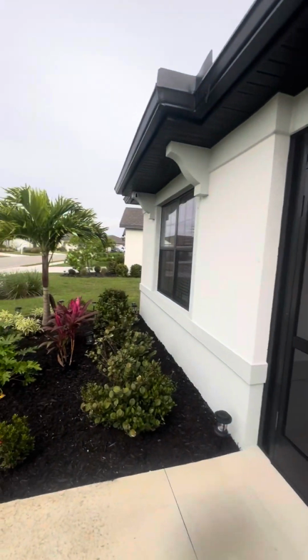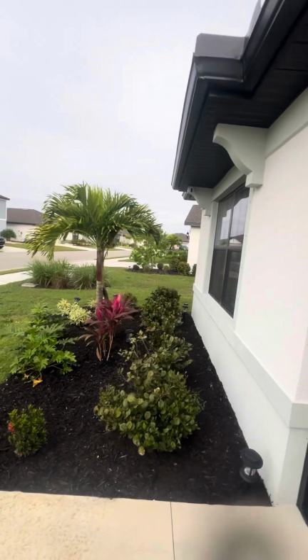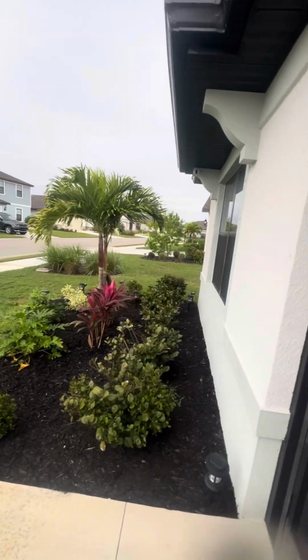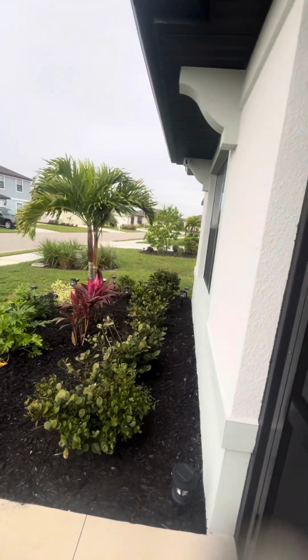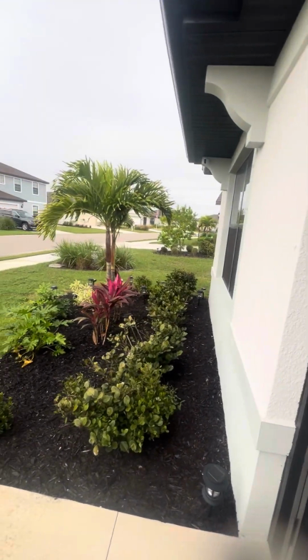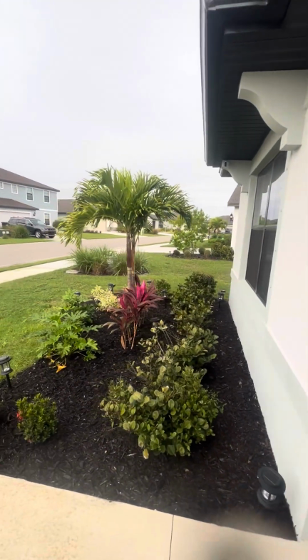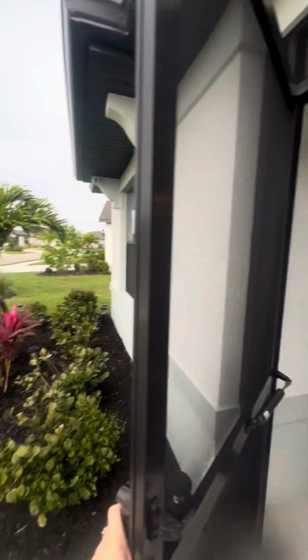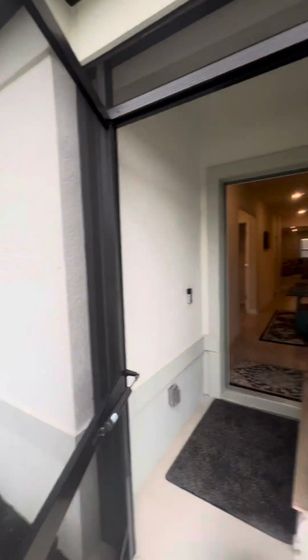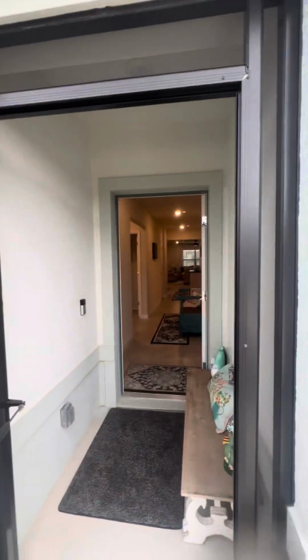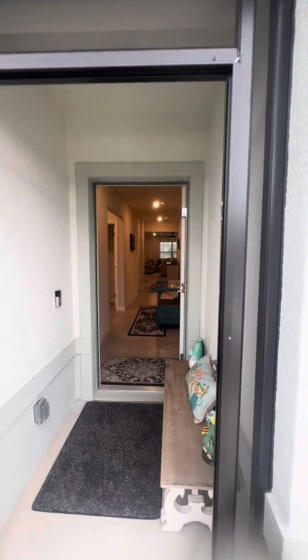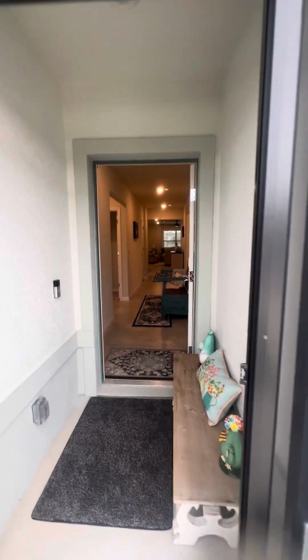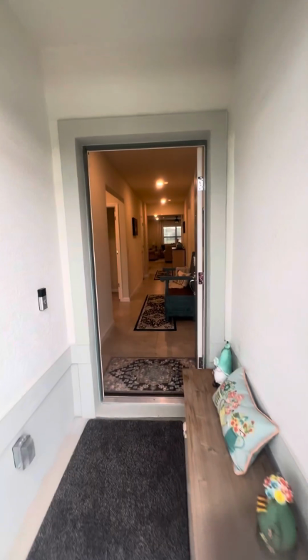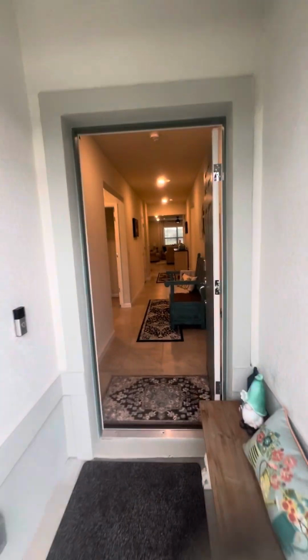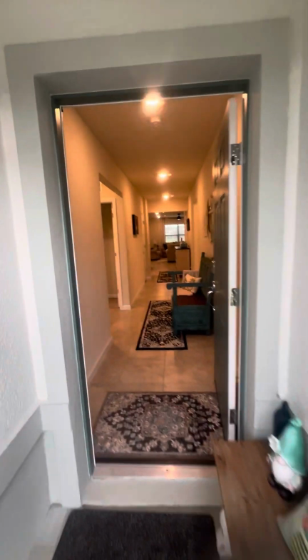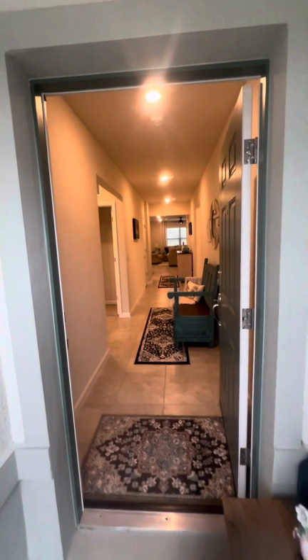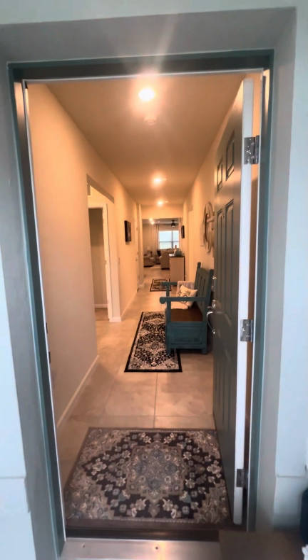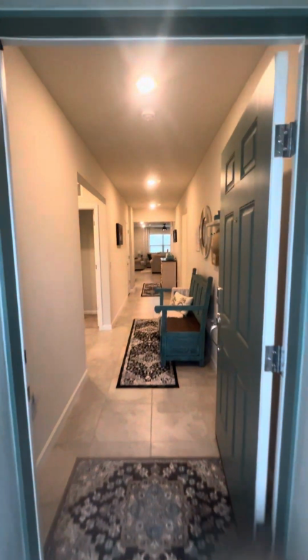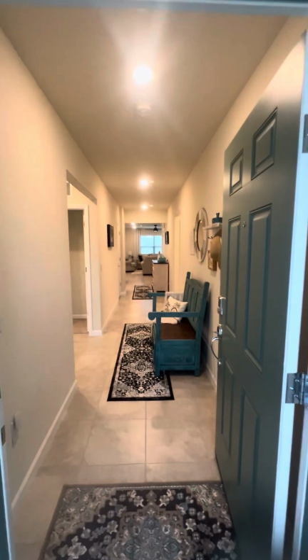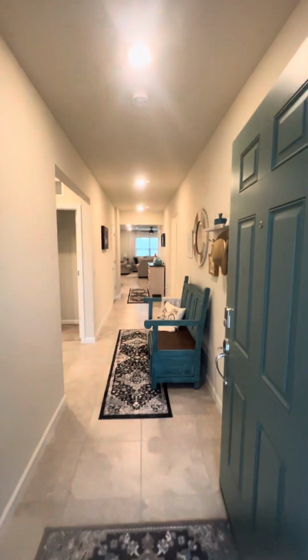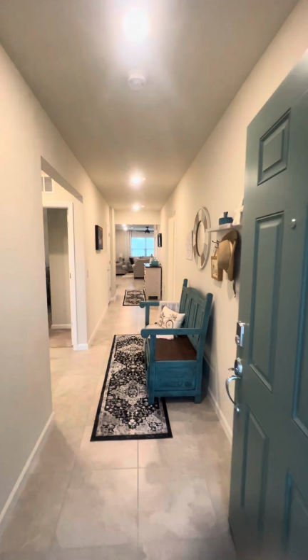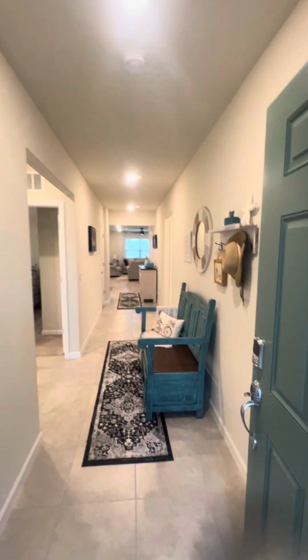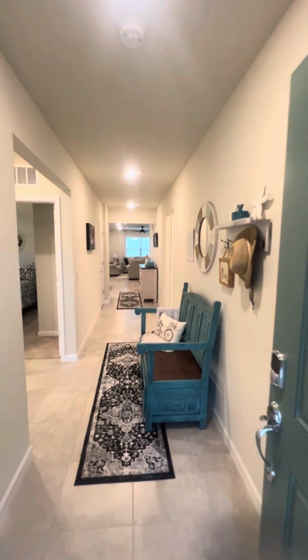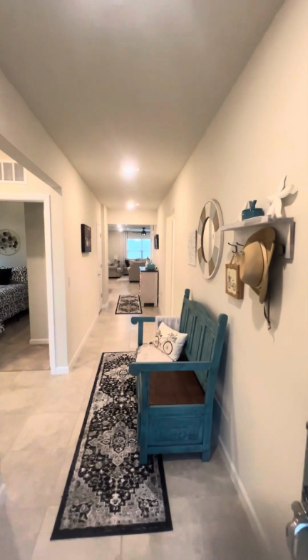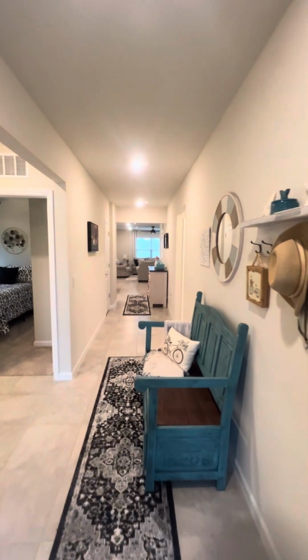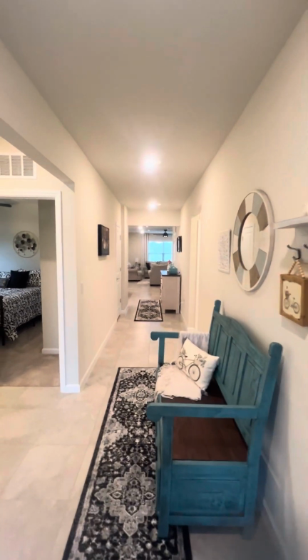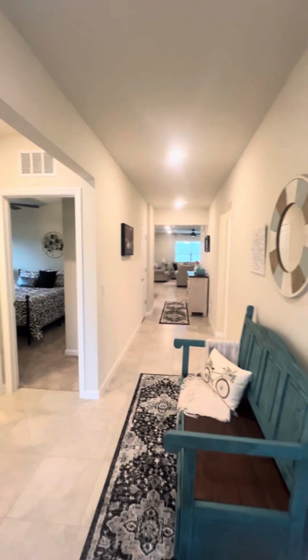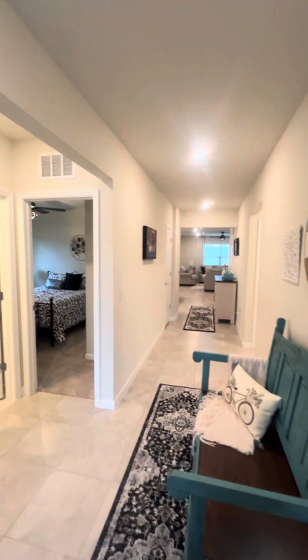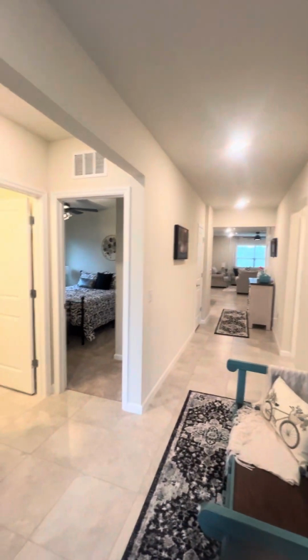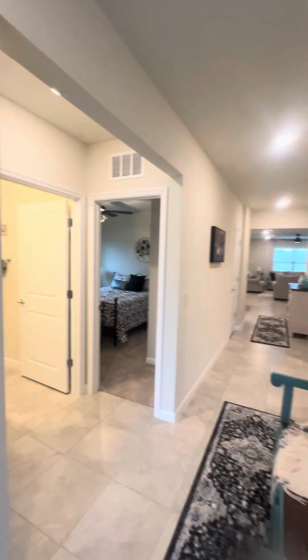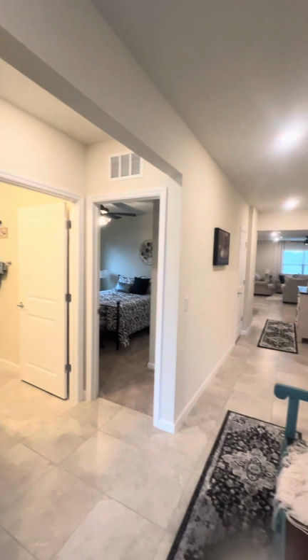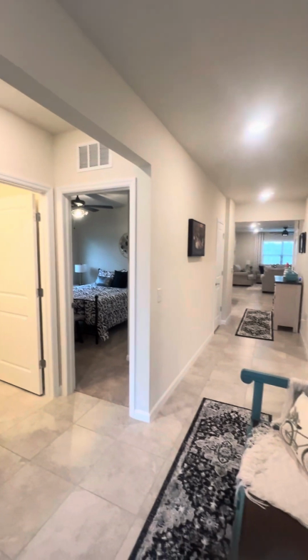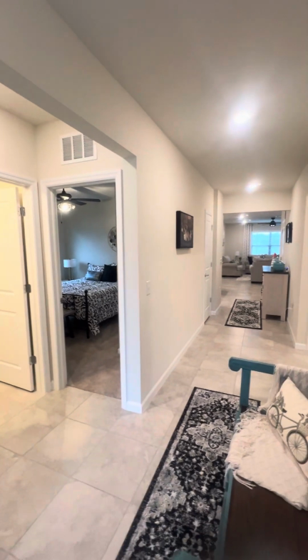Owners have updated the landscaping and enclosed the front entry with a screen. This is a Pulte-built home, very gently lived in.